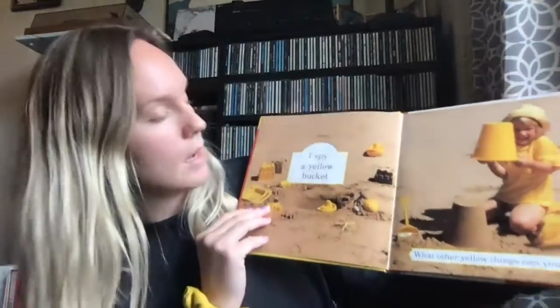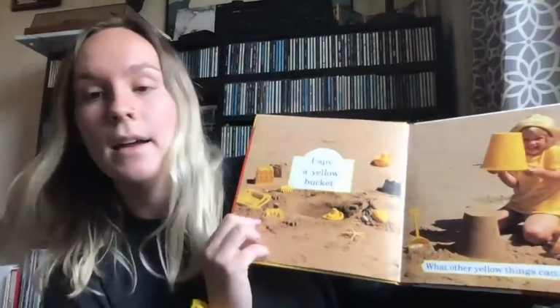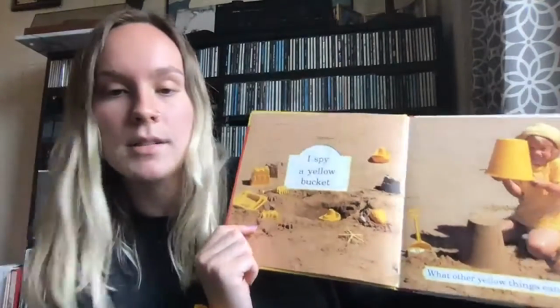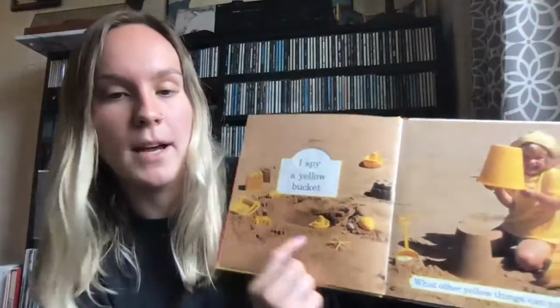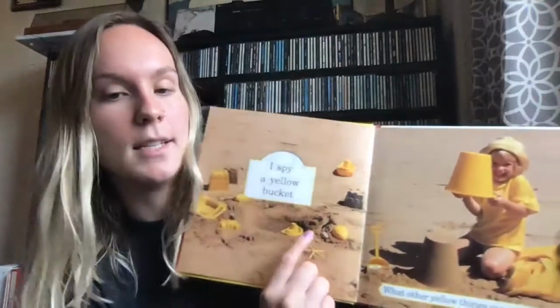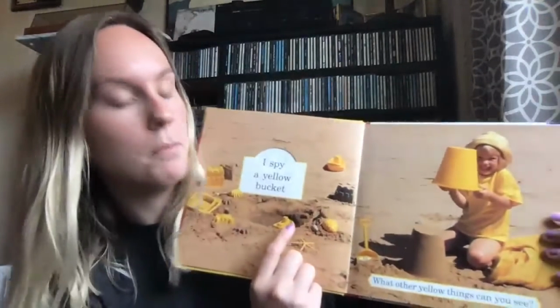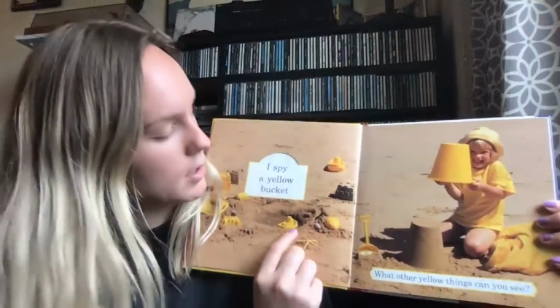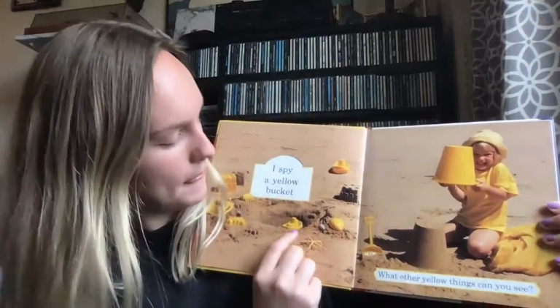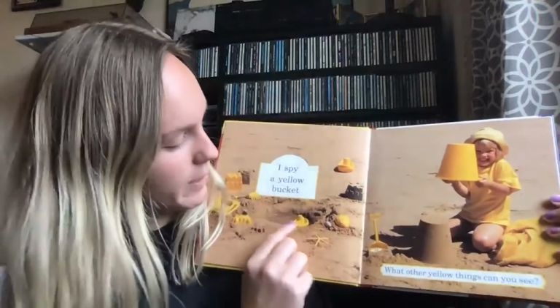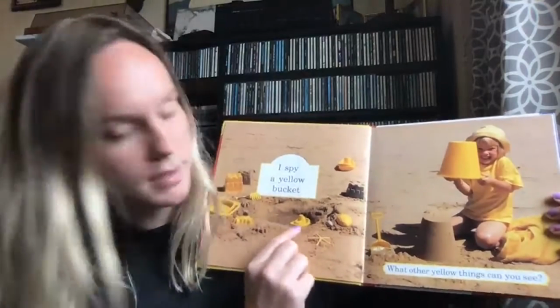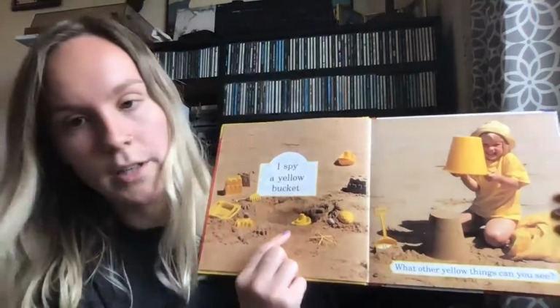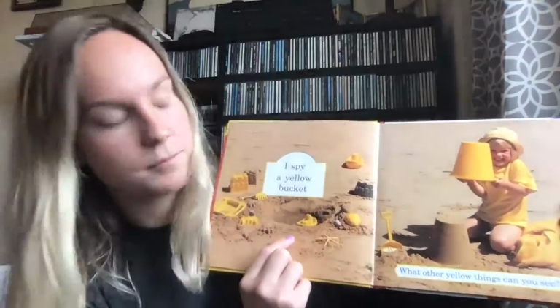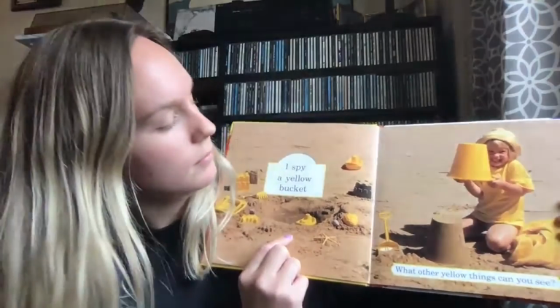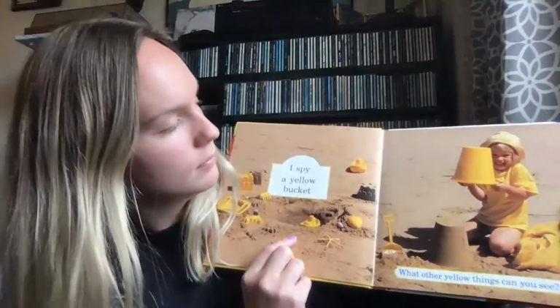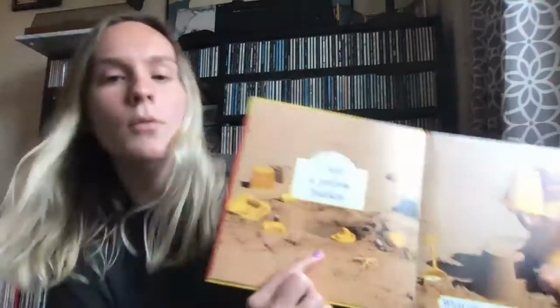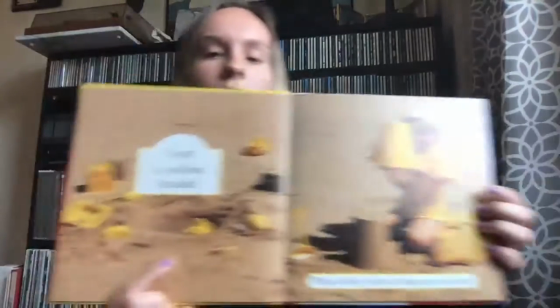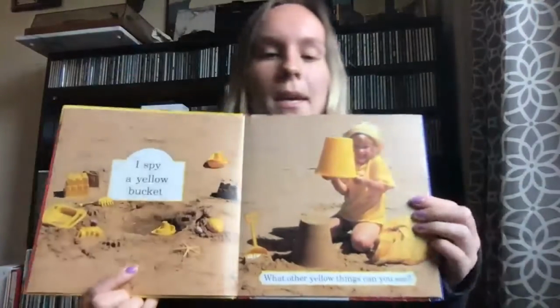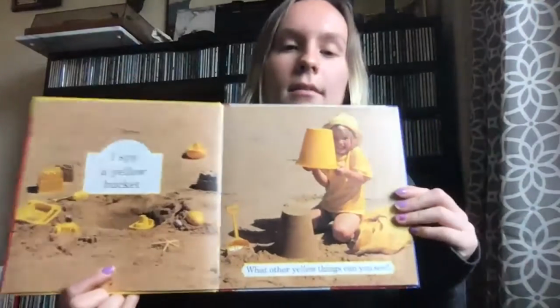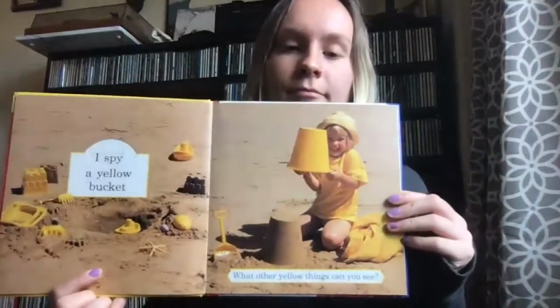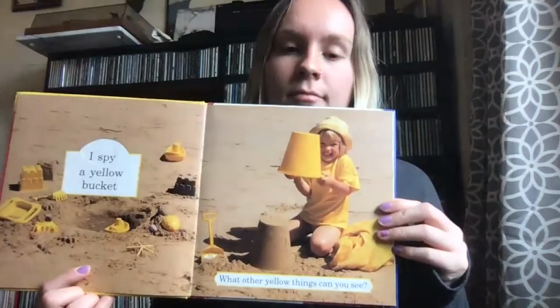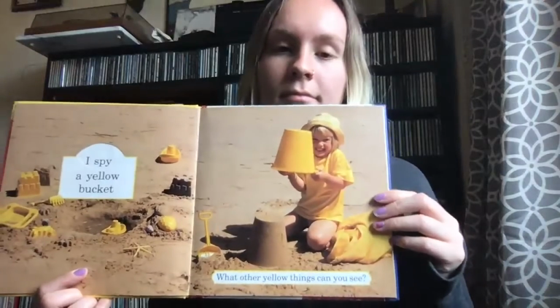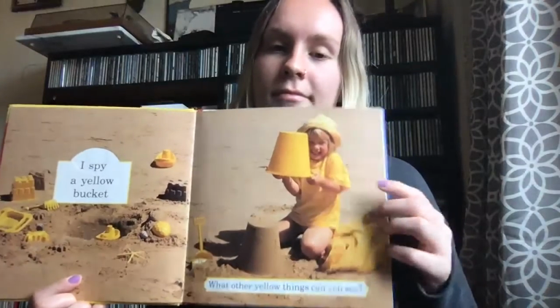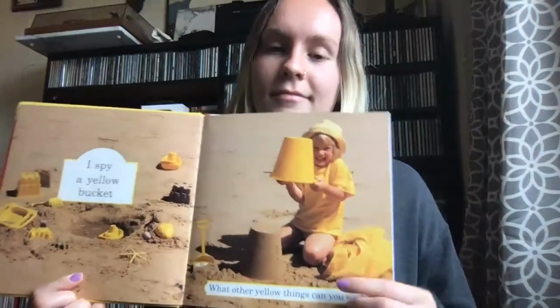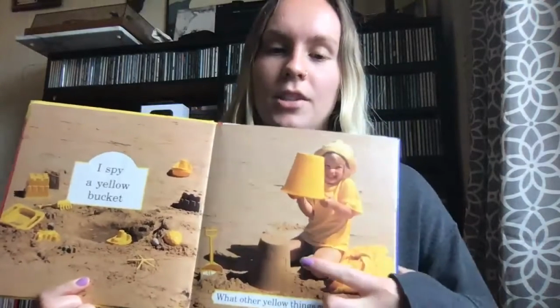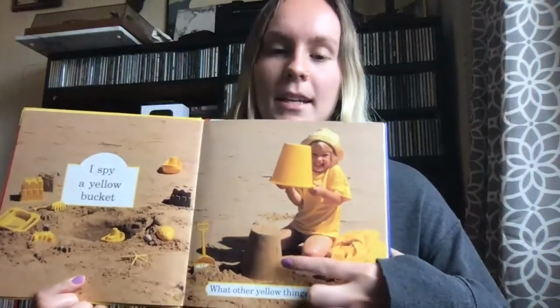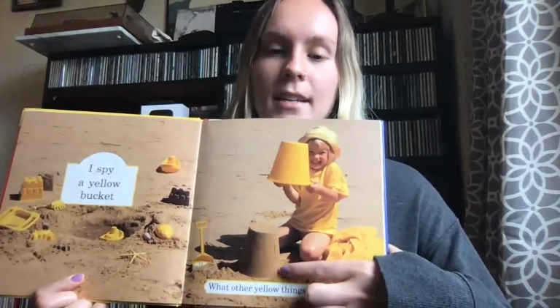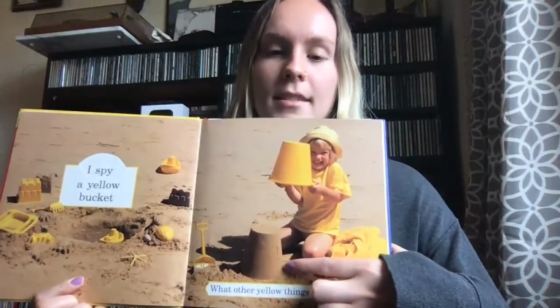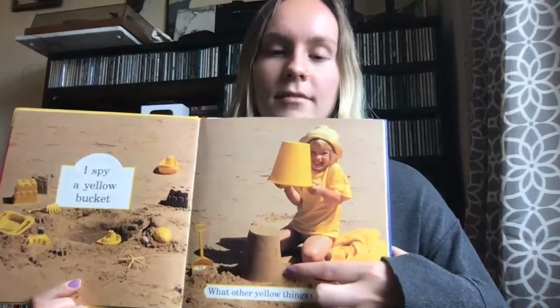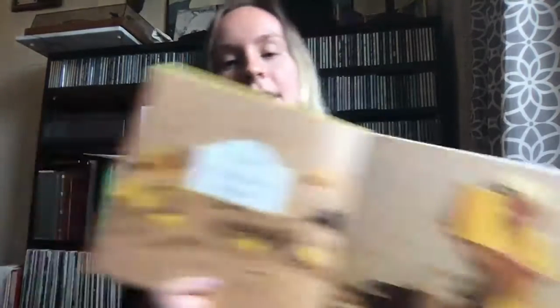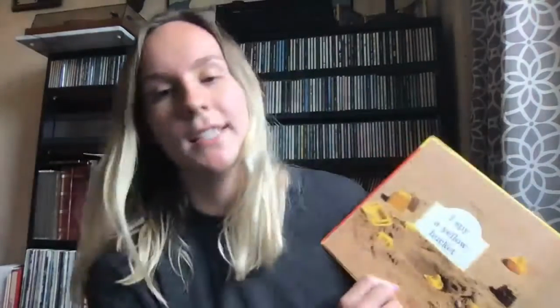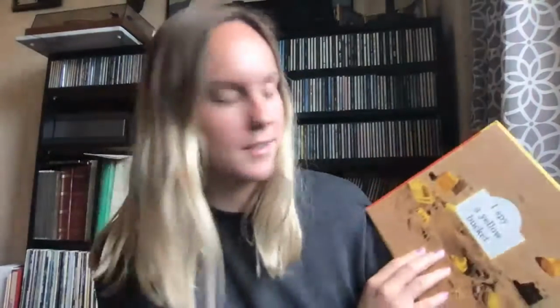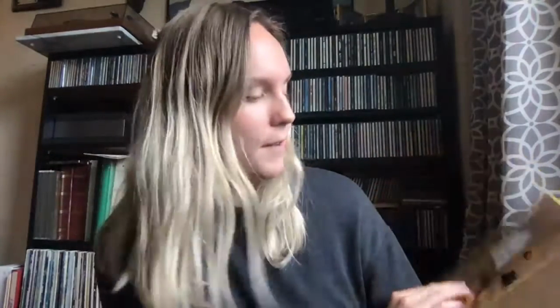I also spy a yellow boat. It's floating in some water. What is the girl making? She's making a sandcastle. Making sandcastles is fun.